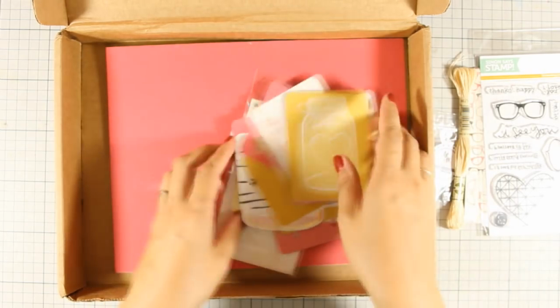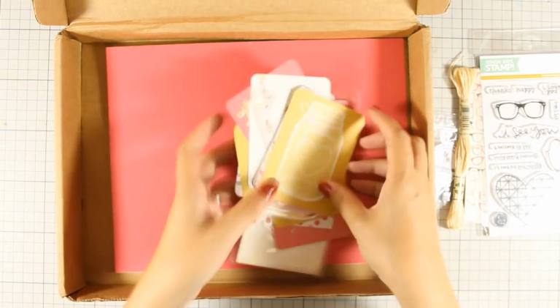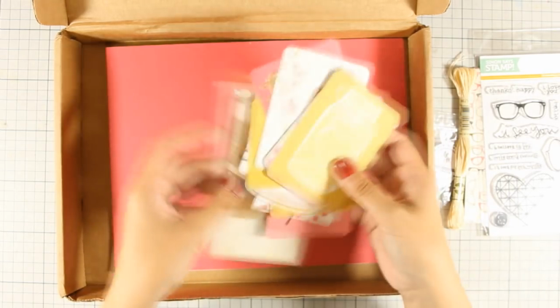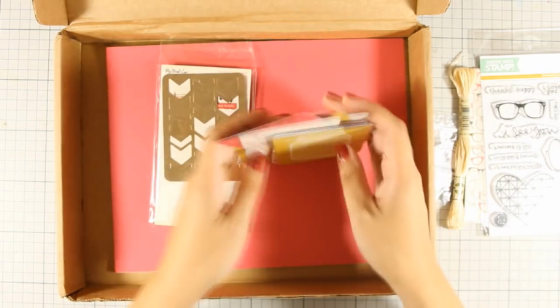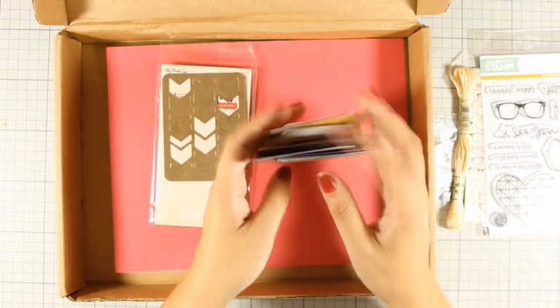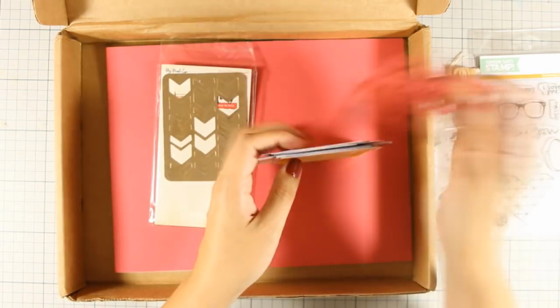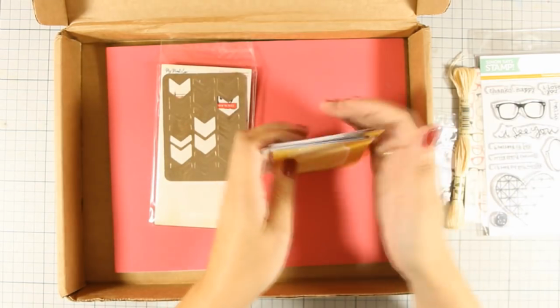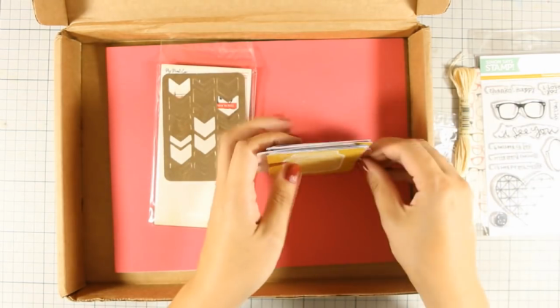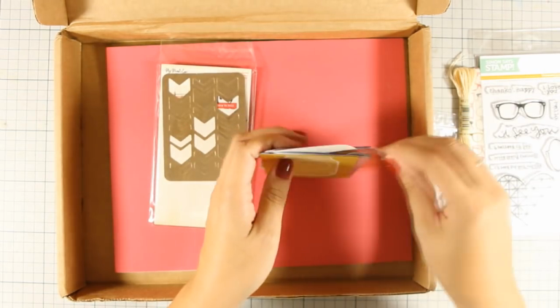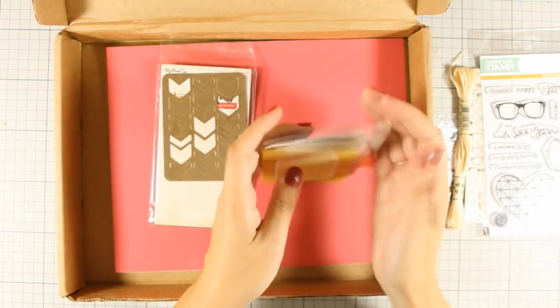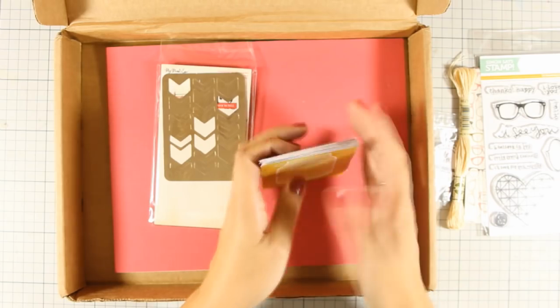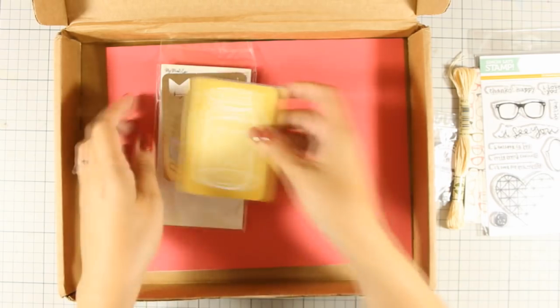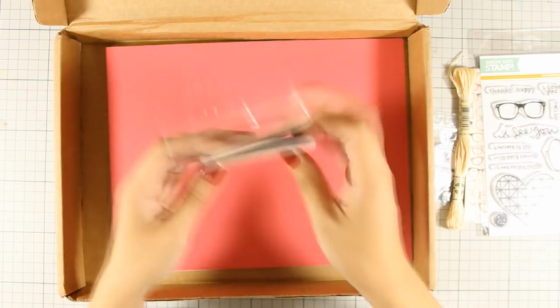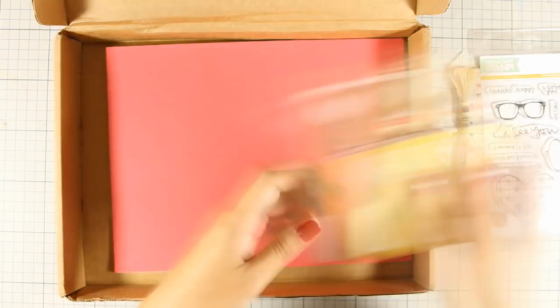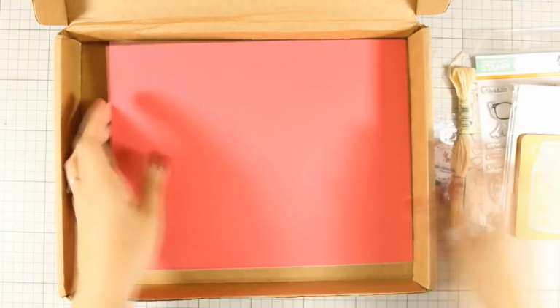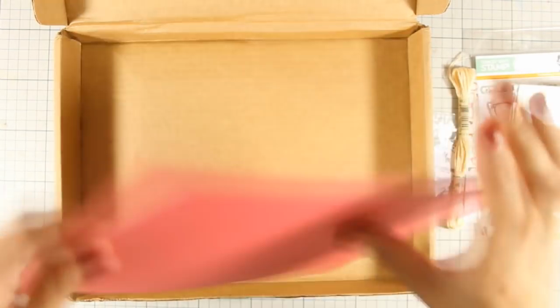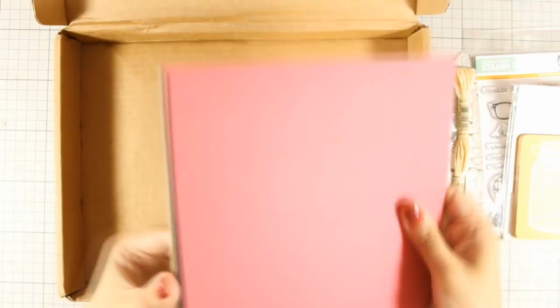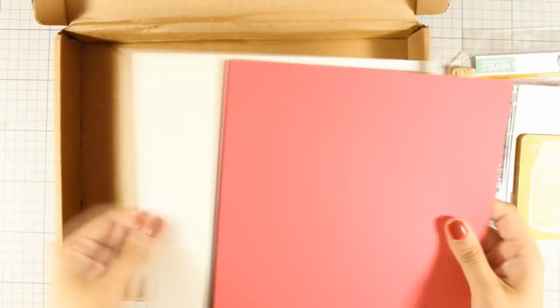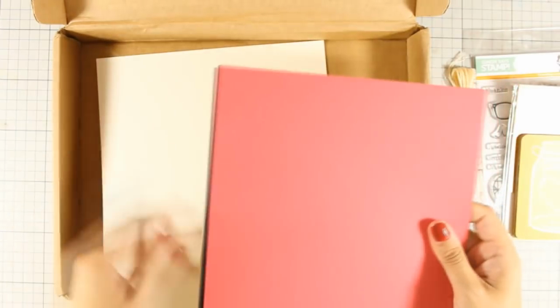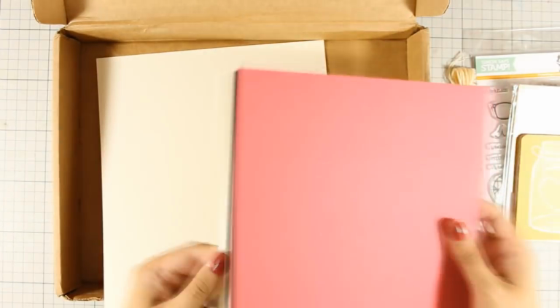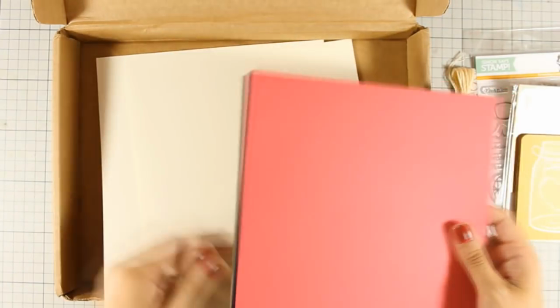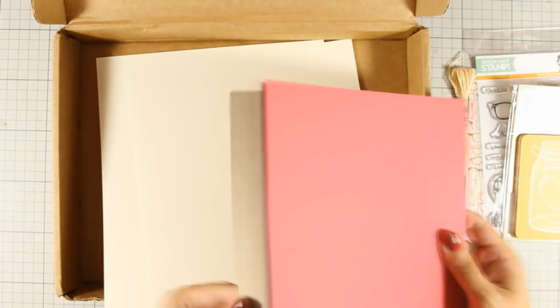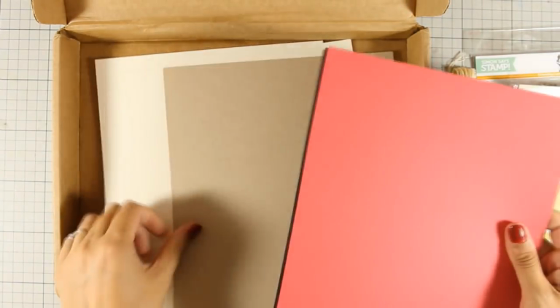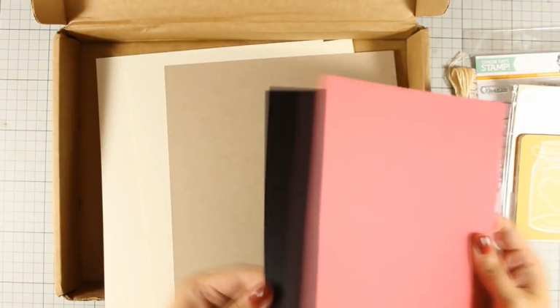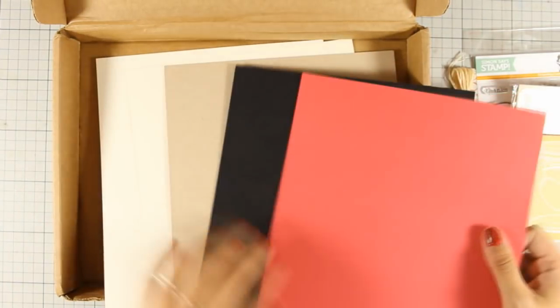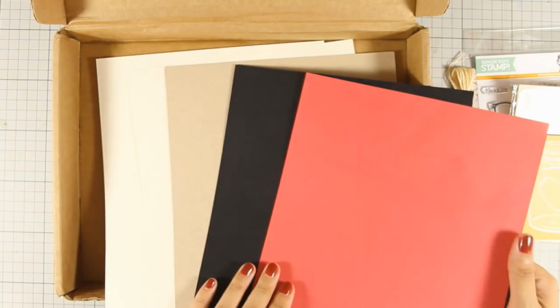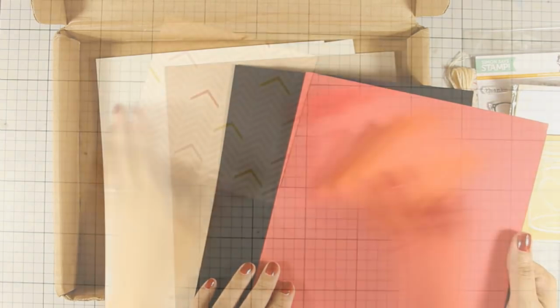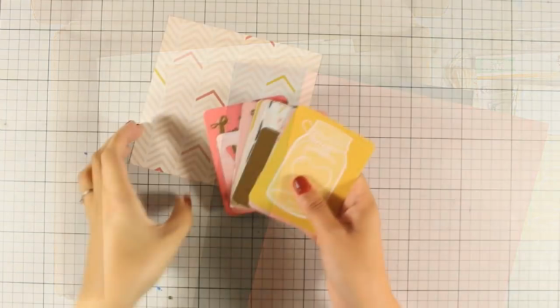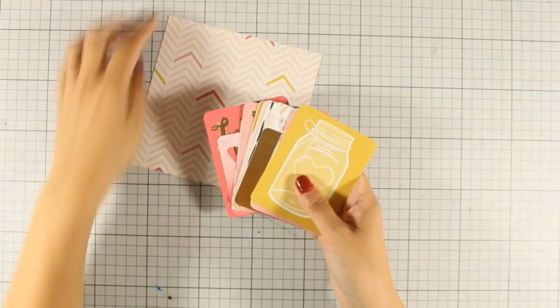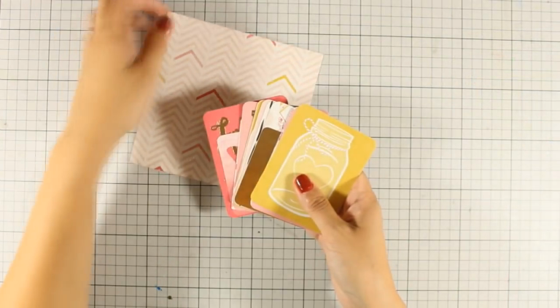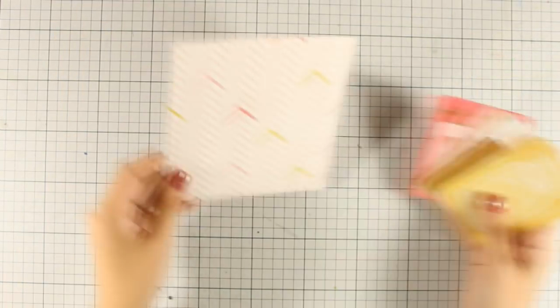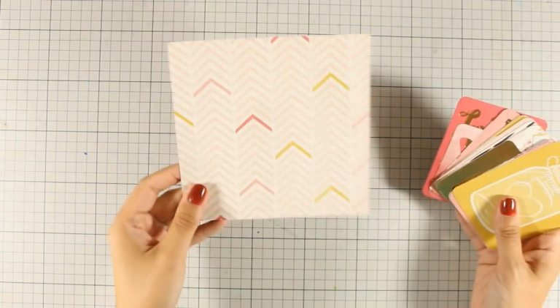Of course, the kit comes with cardstock in colors that perfectly match the pattern papers, and there is also a gold ink pad in the kit.